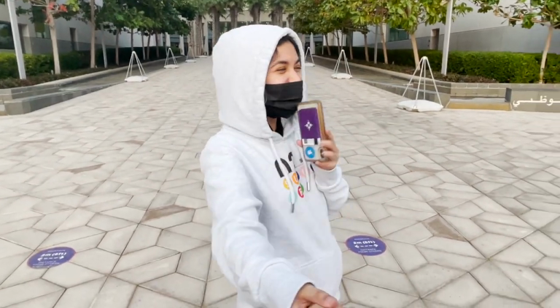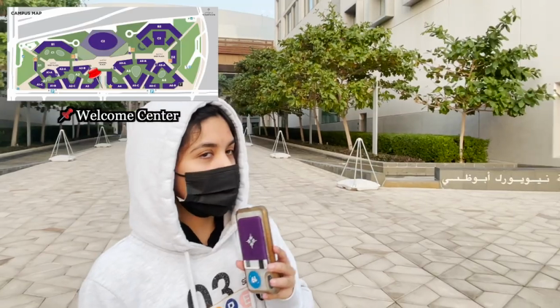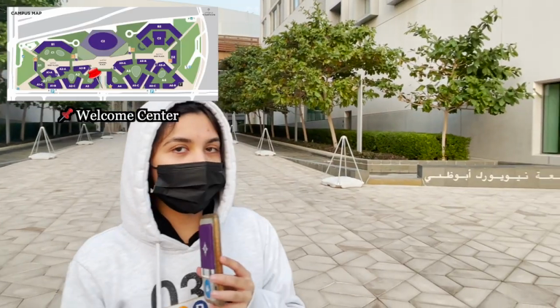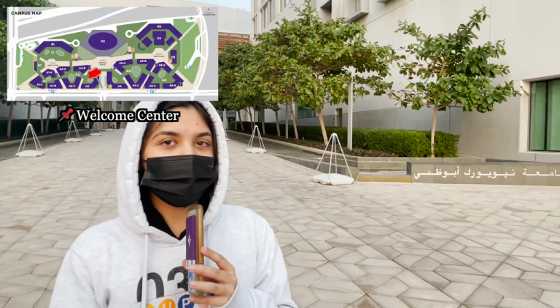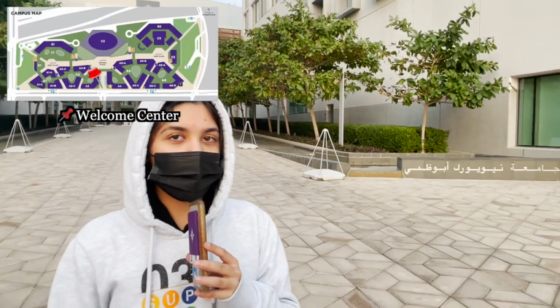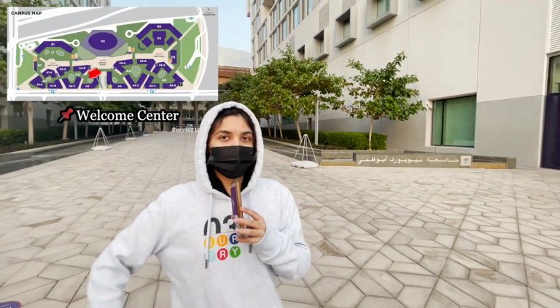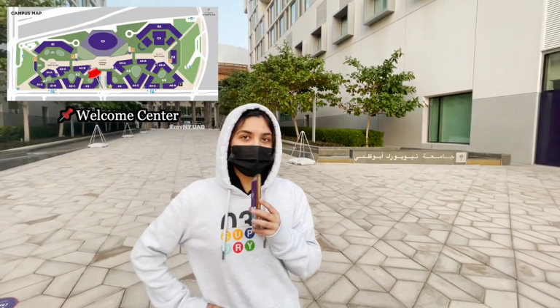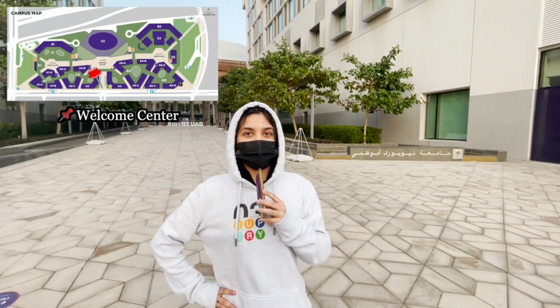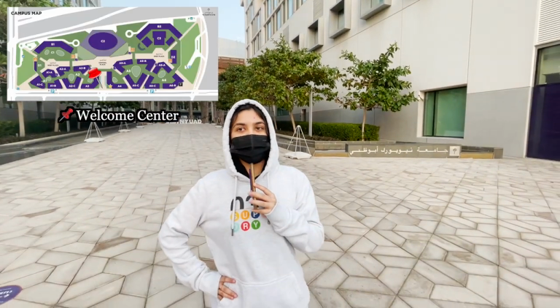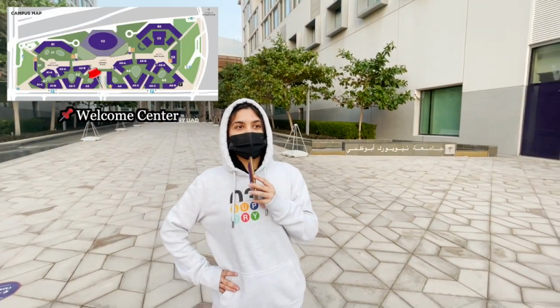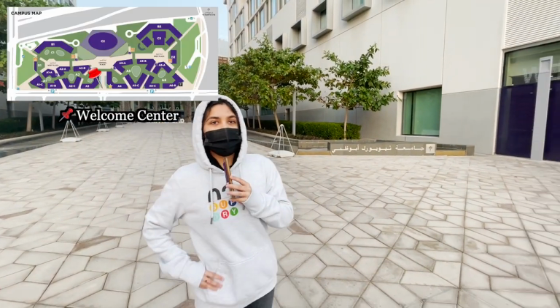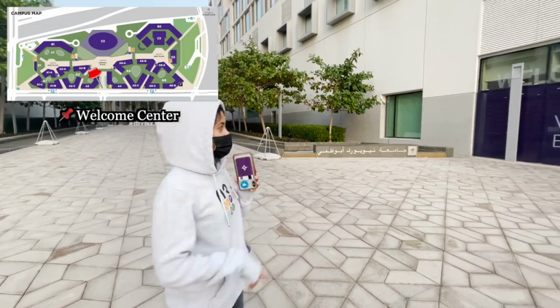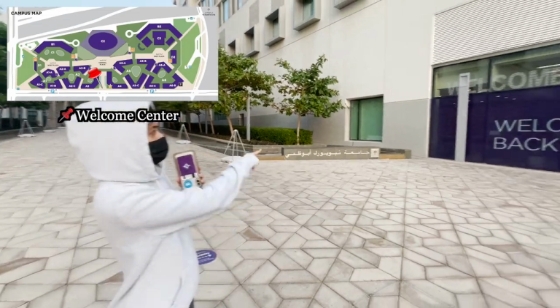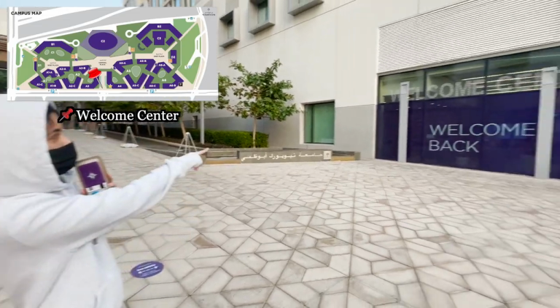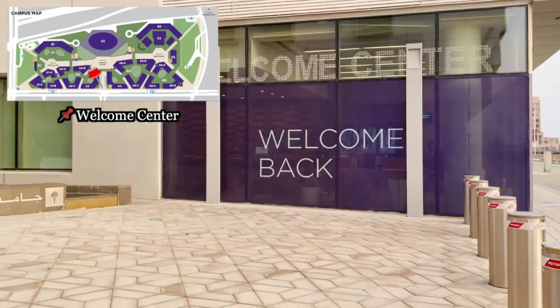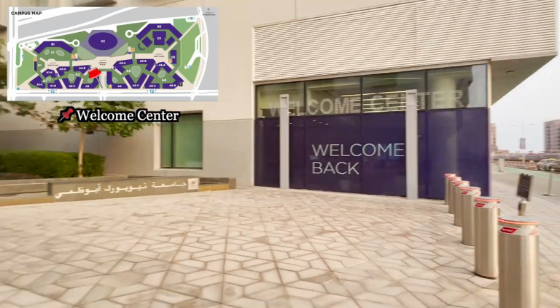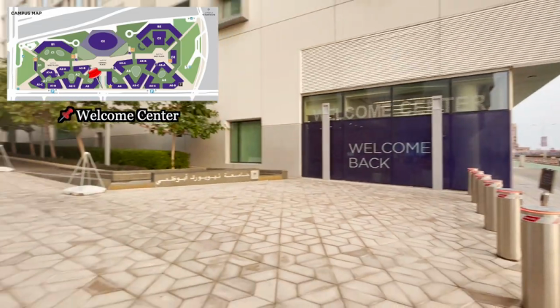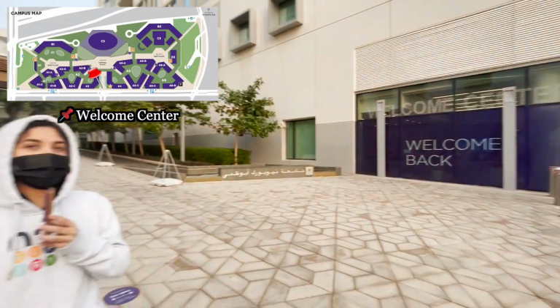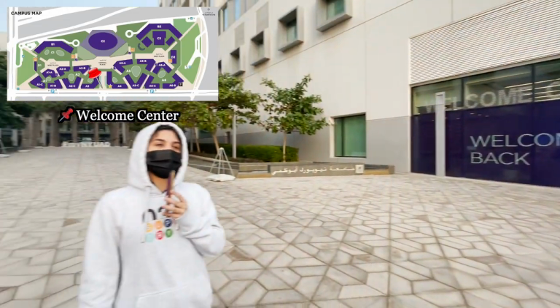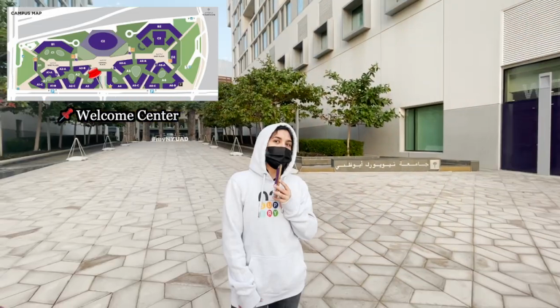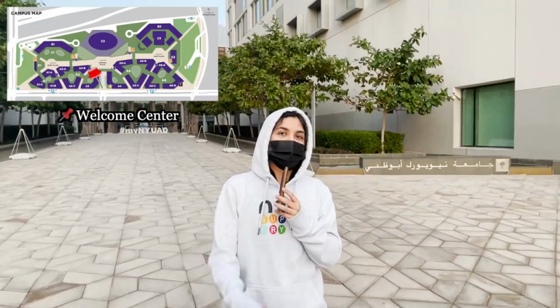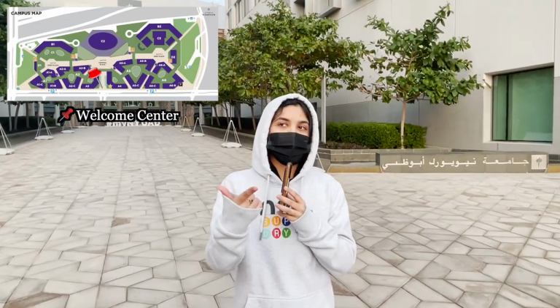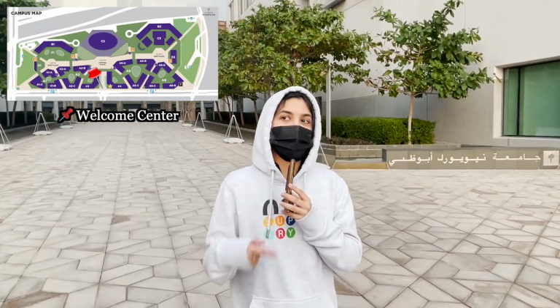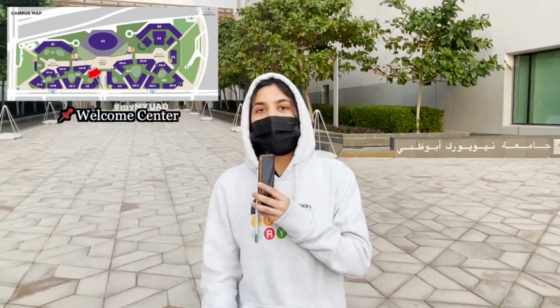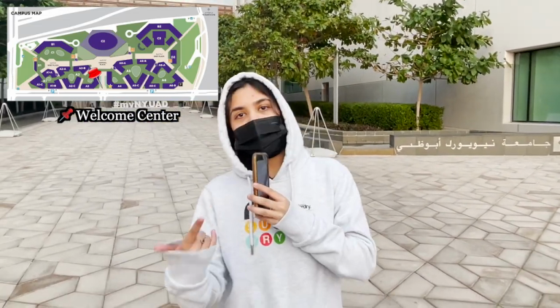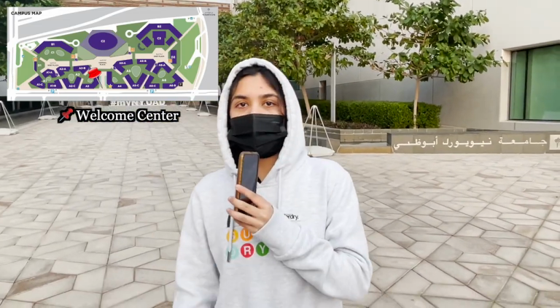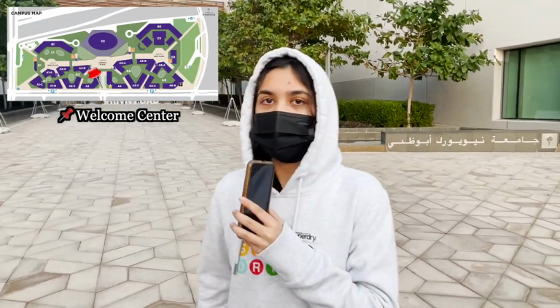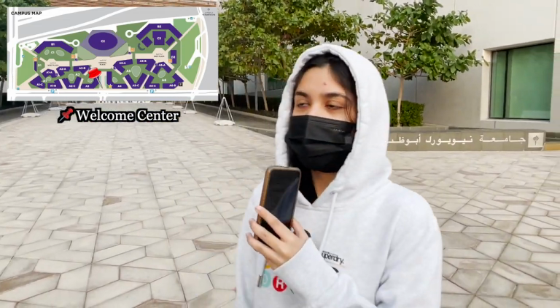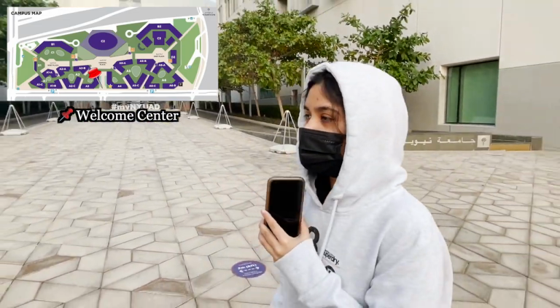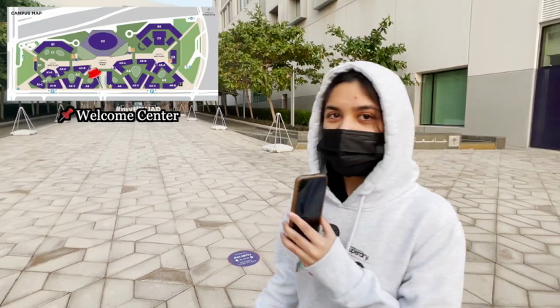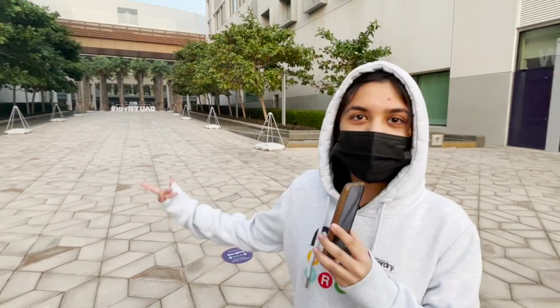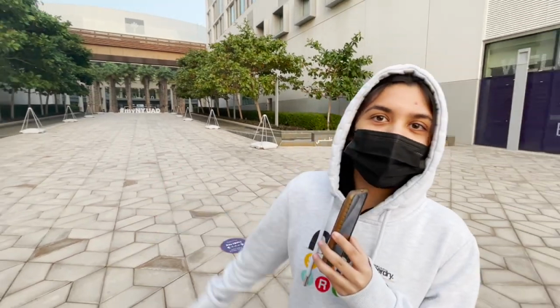So the first thing you want to do when you come here is go to the welcome center and make sure you check in, and then you can enter. So let's just get going.